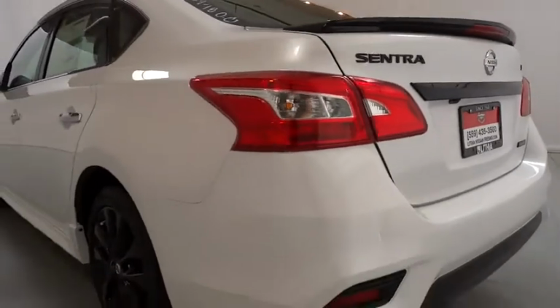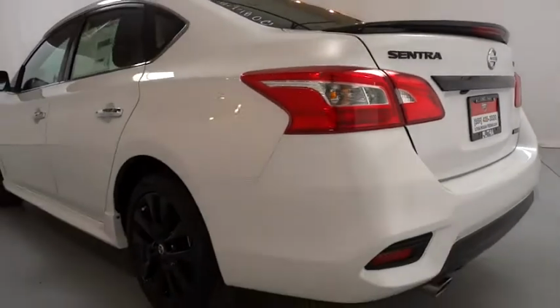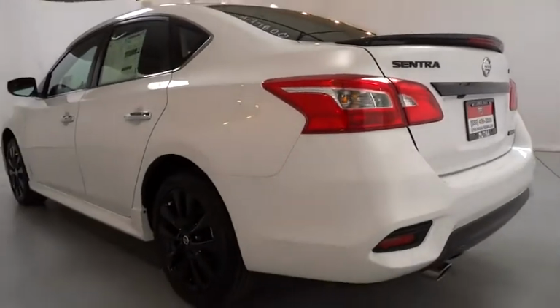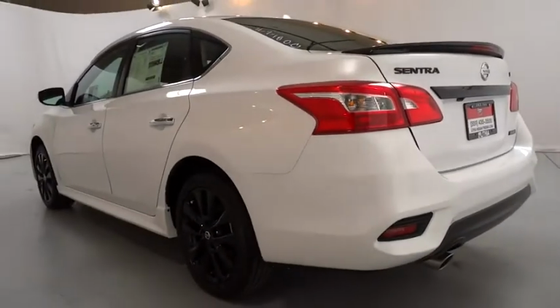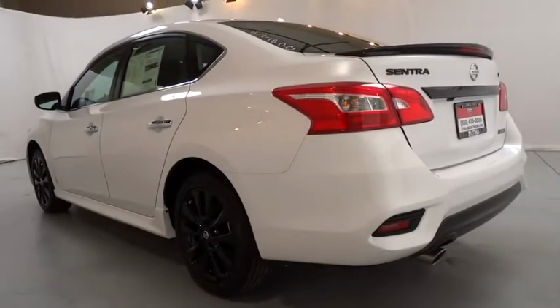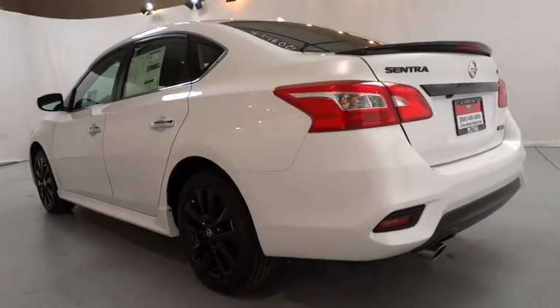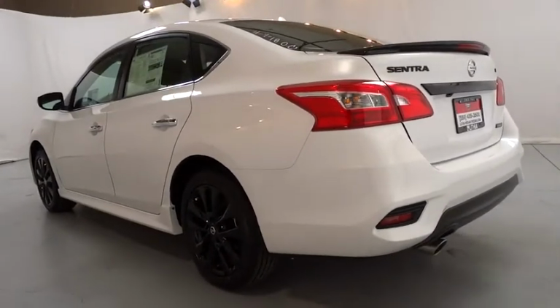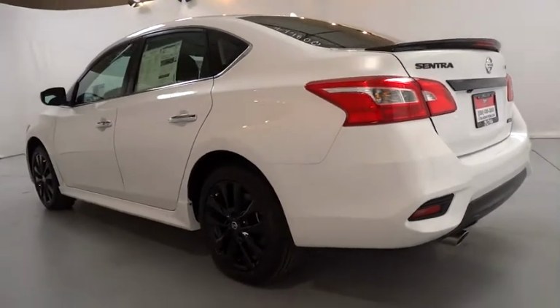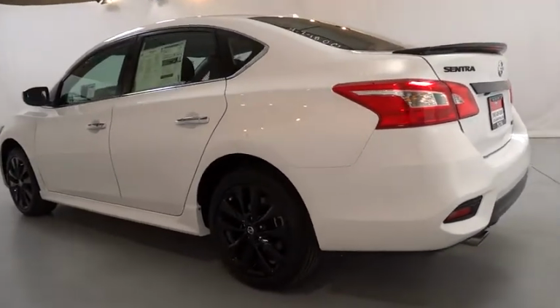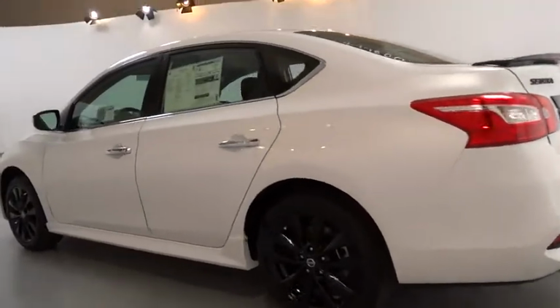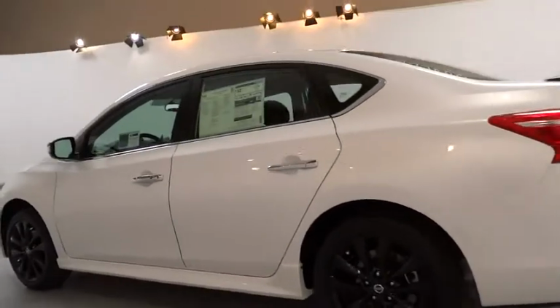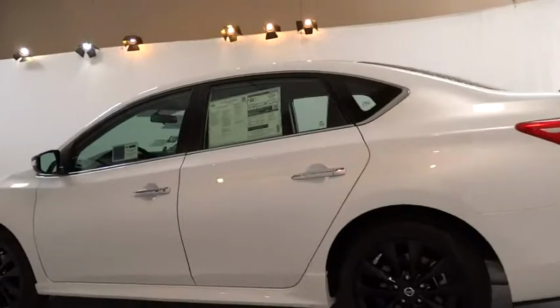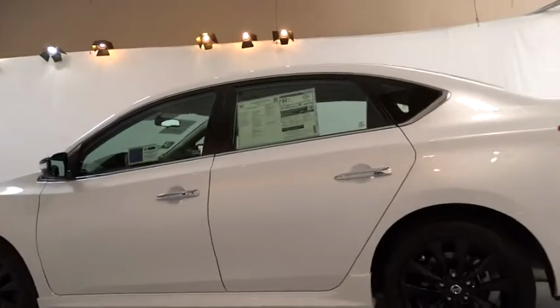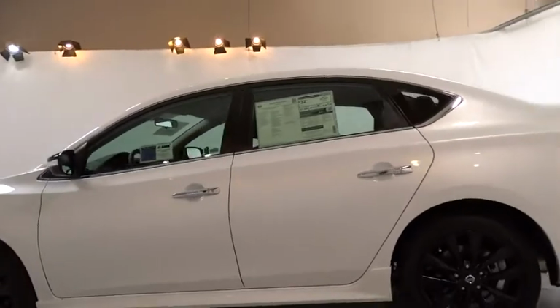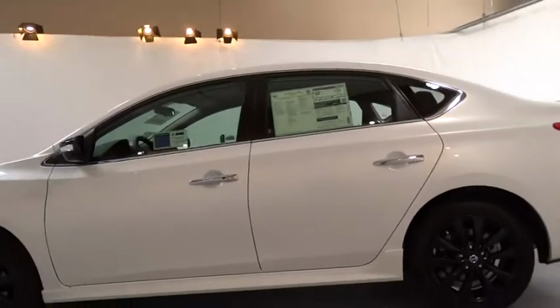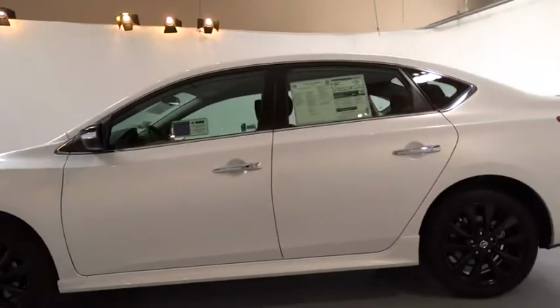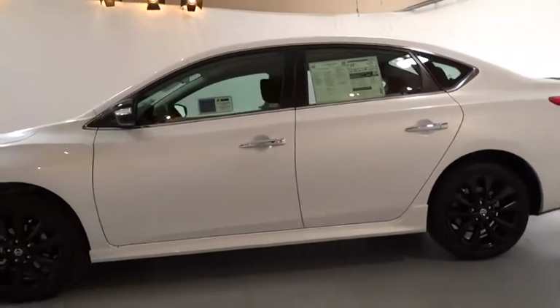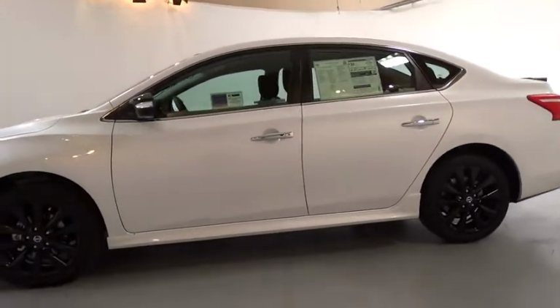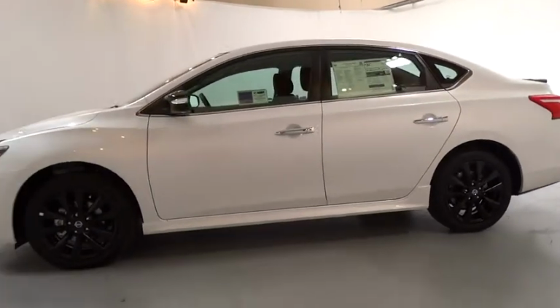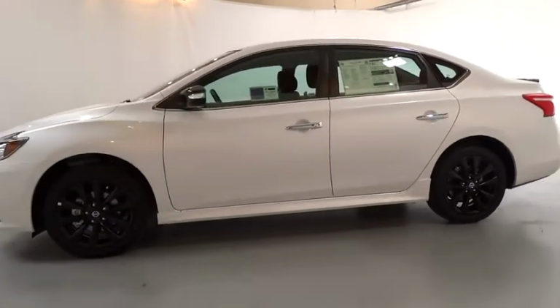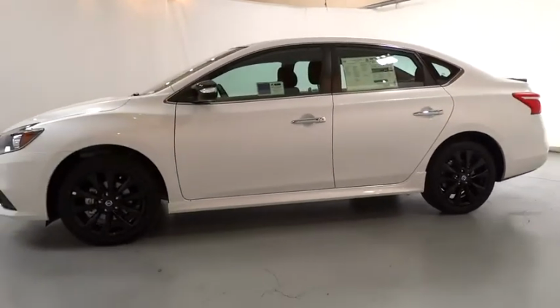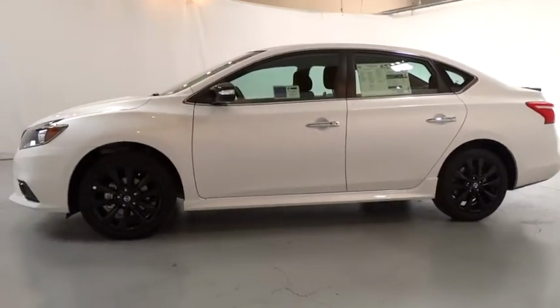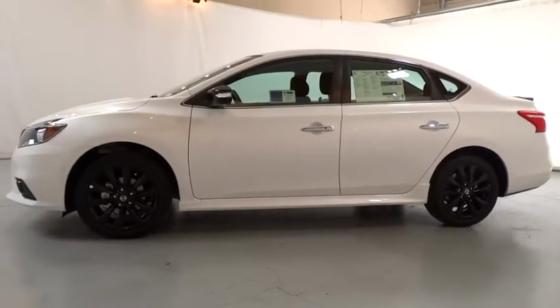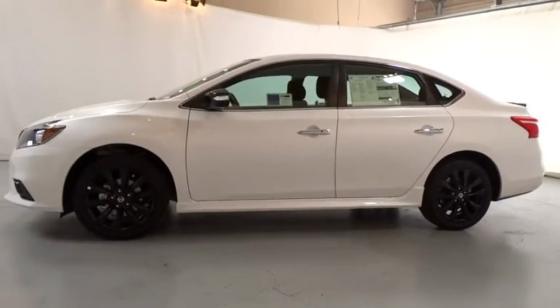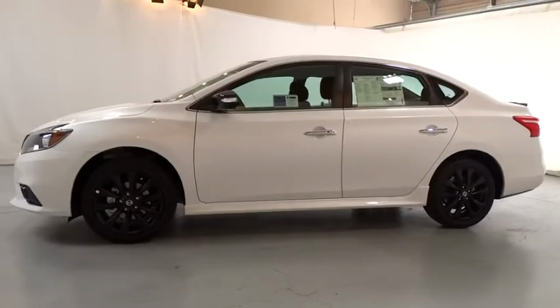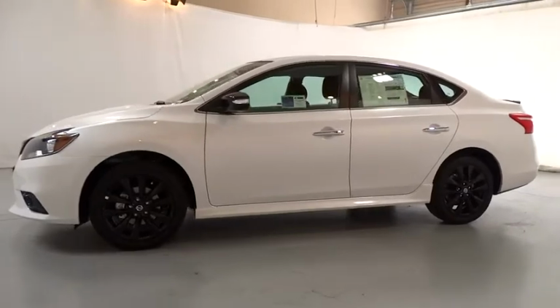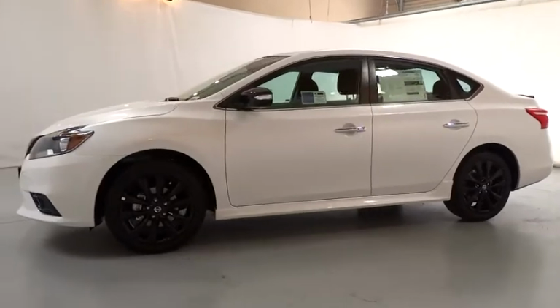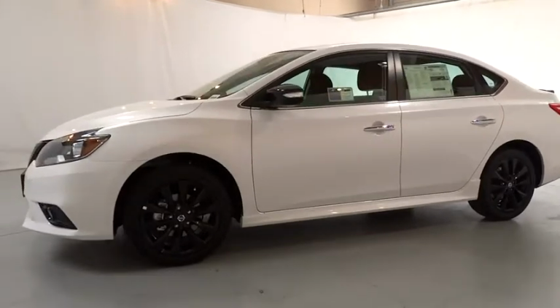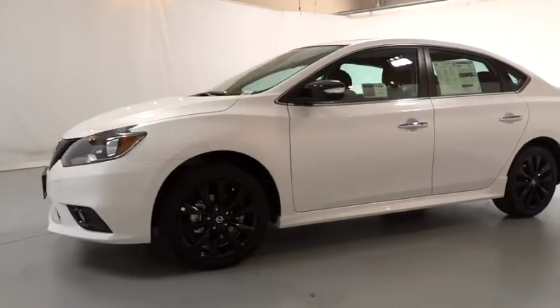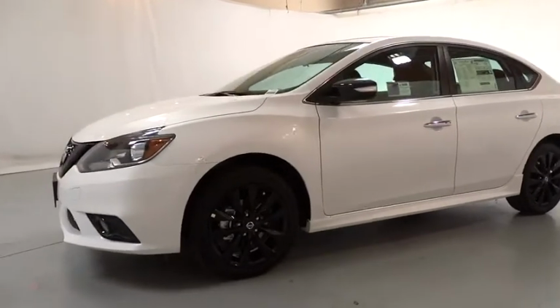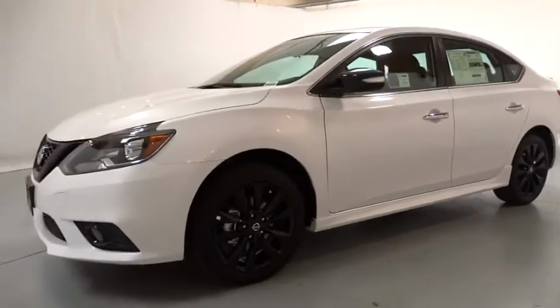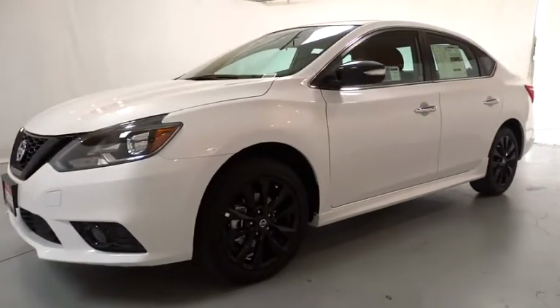AM FM stereo radio. Rear defrost. Auto off headlights. Front wheel drive. Trip computer. Electronic stability control. Bucket seats. Heated driver seat. CD player. Come see the car for yourself.